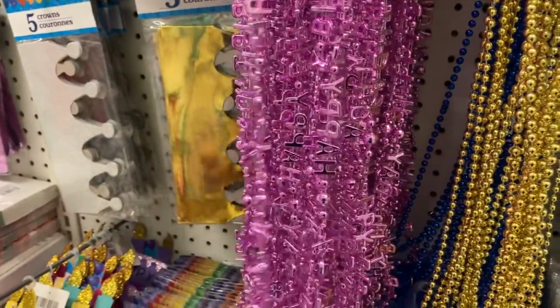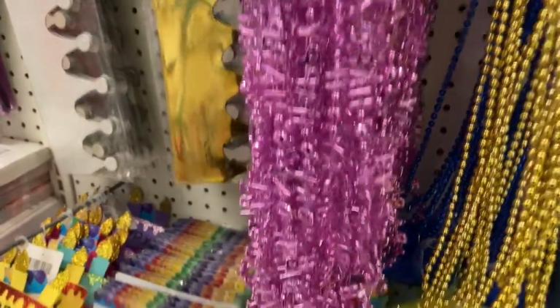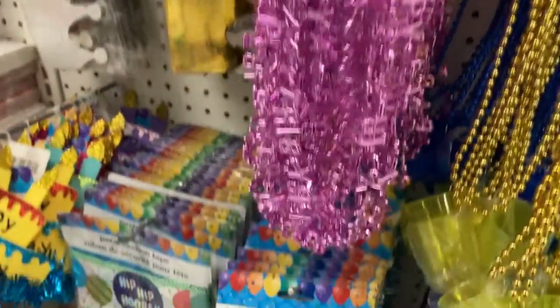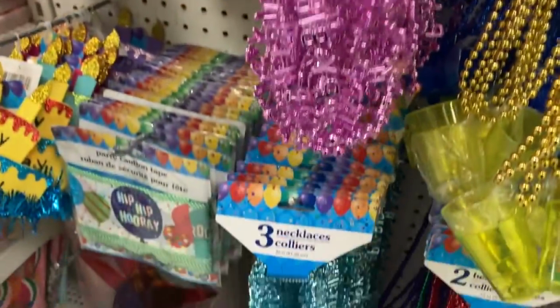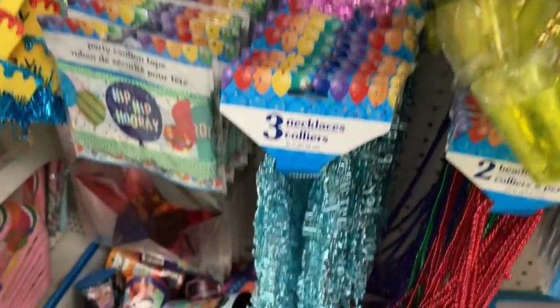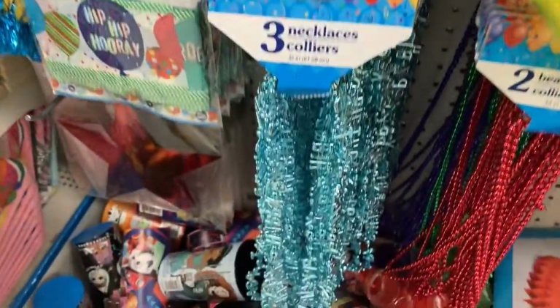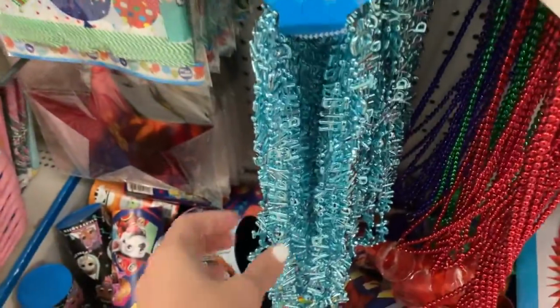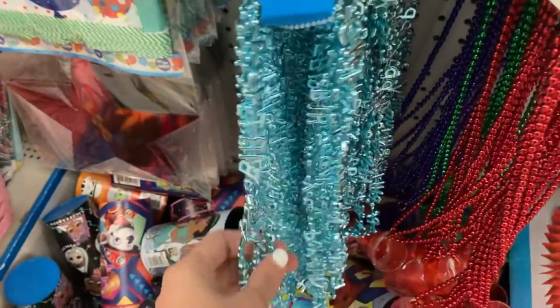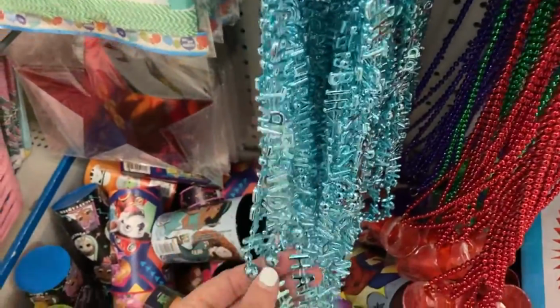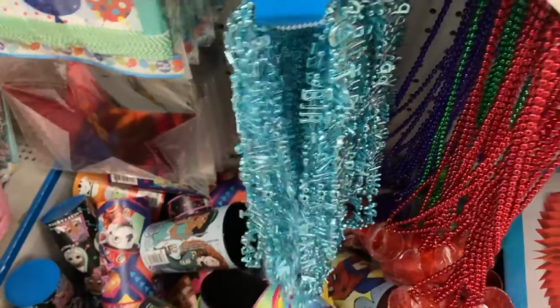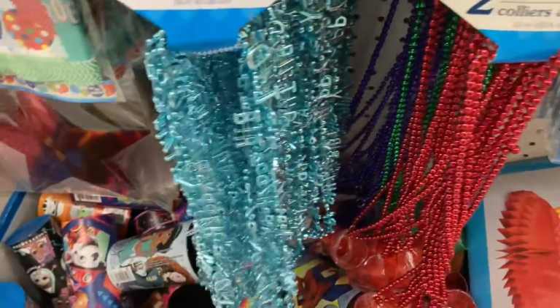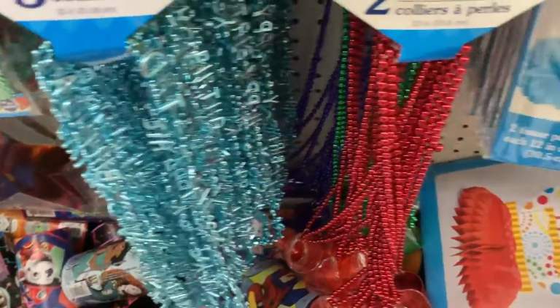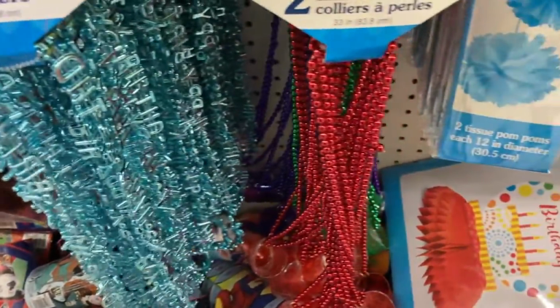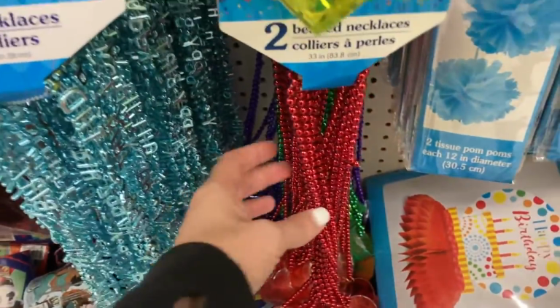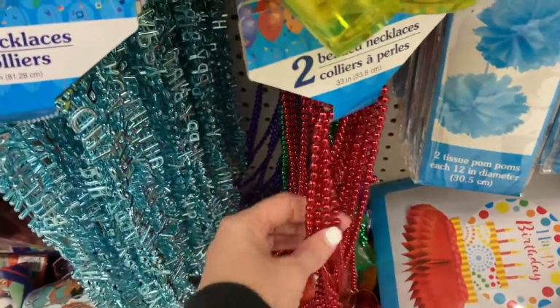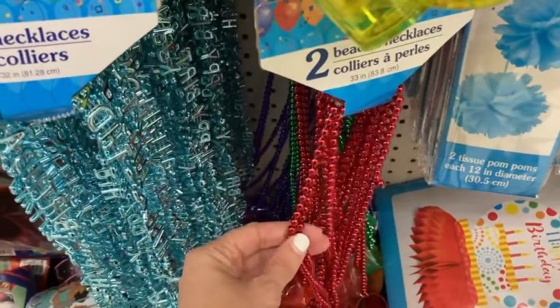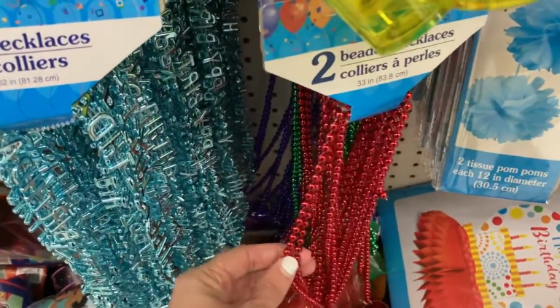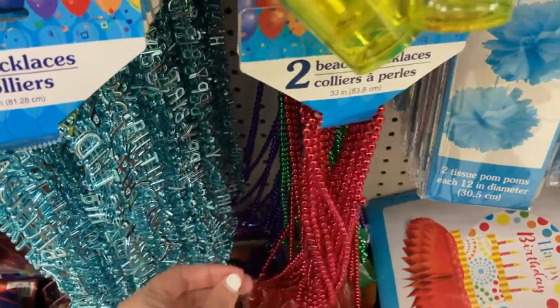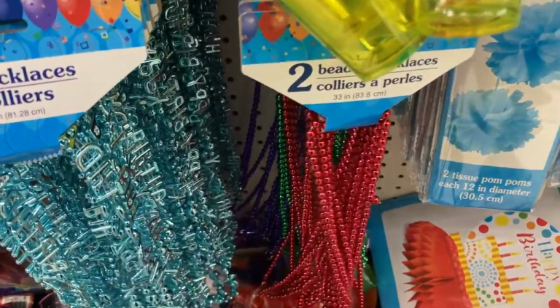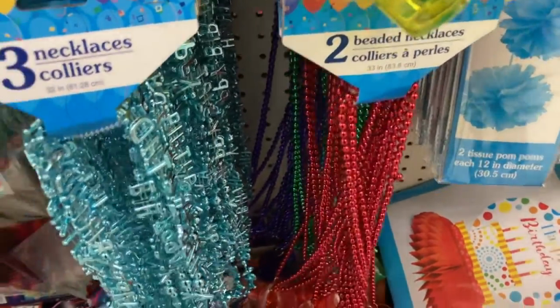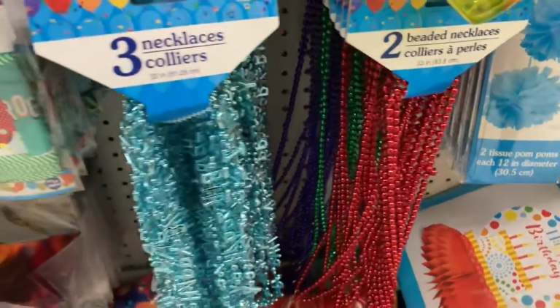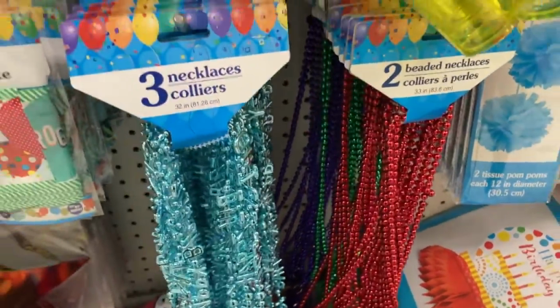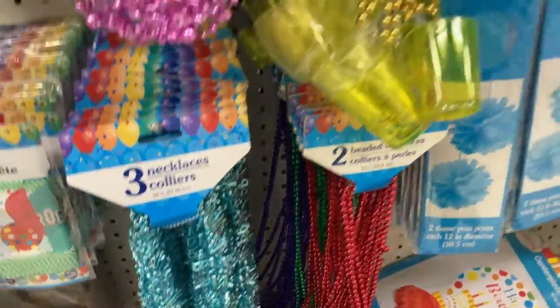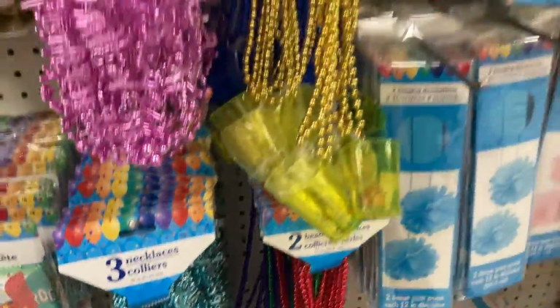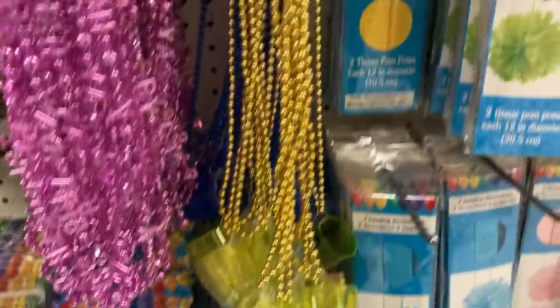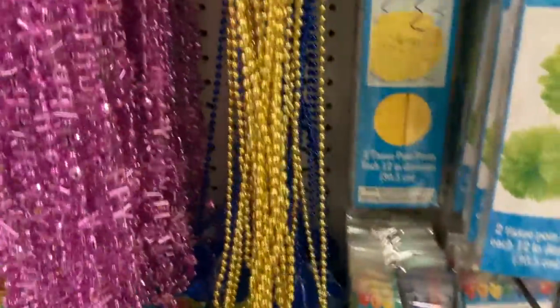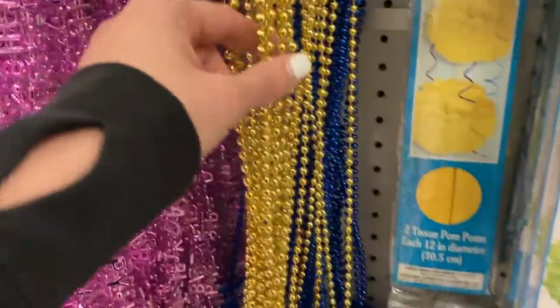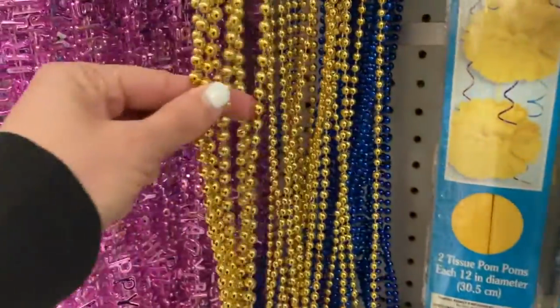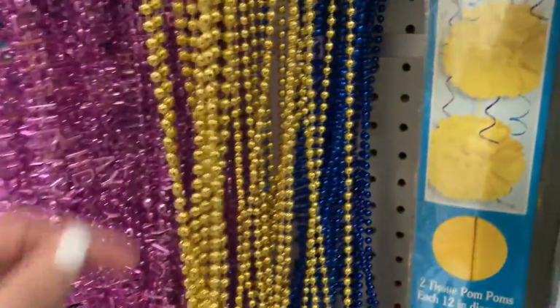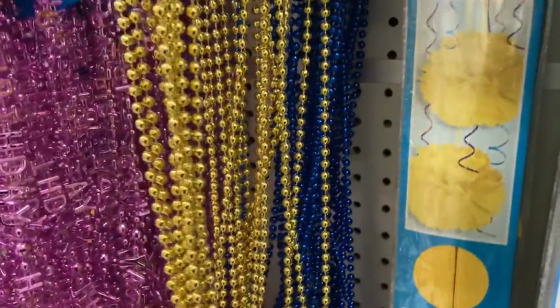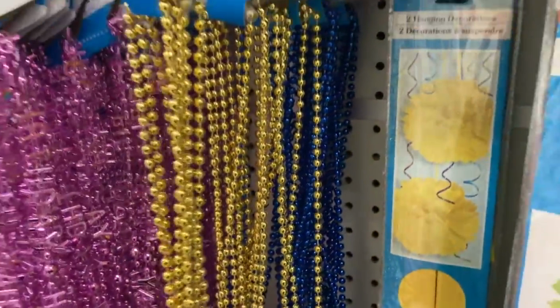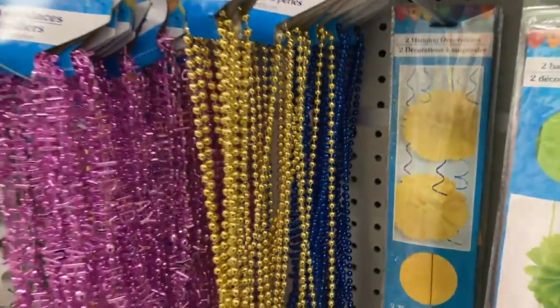They have the pink necklace, and then down here they have it in the blue. Or they have this one that is just a beaded necklace. They have red, green, purple, the gold, and the blue back there.